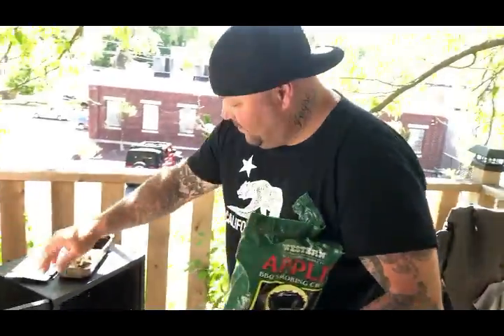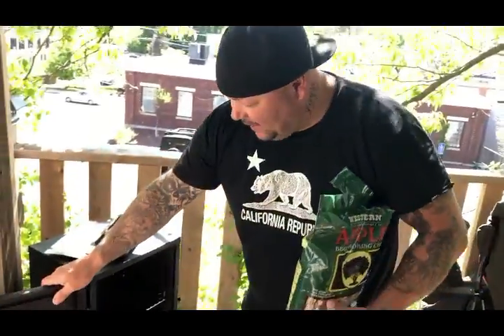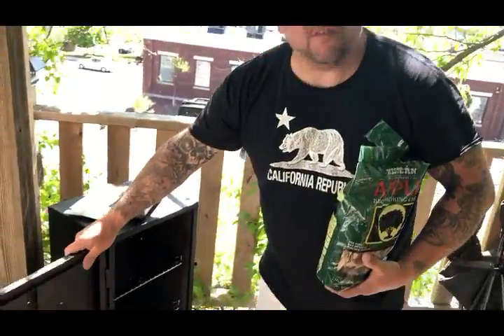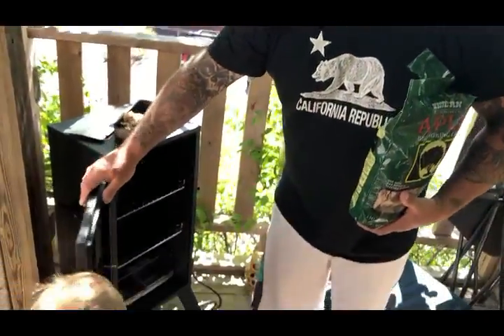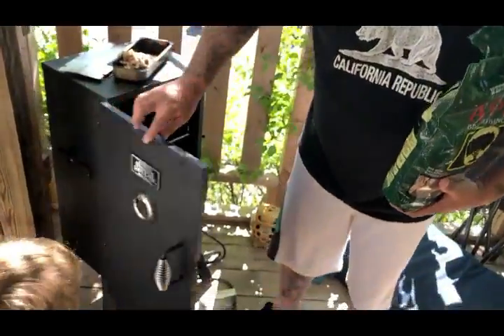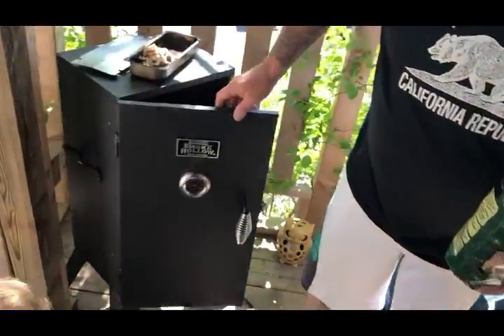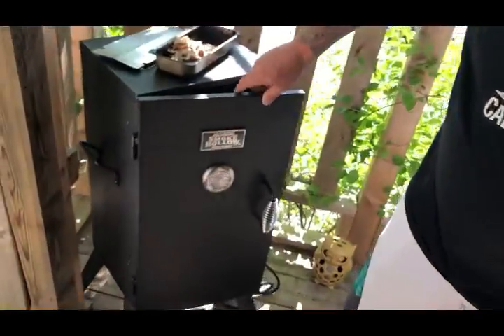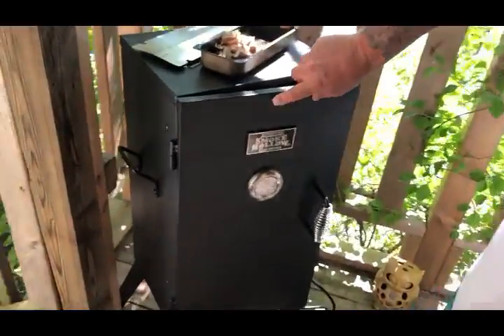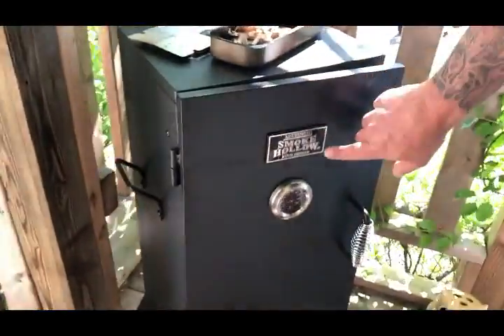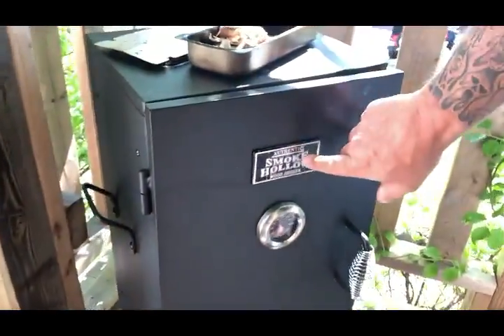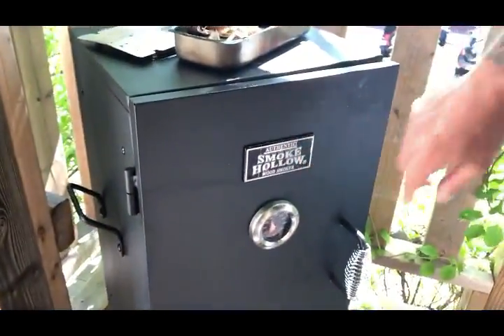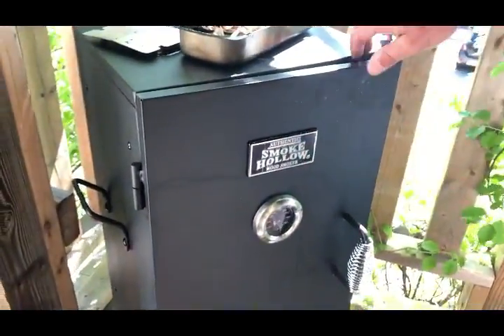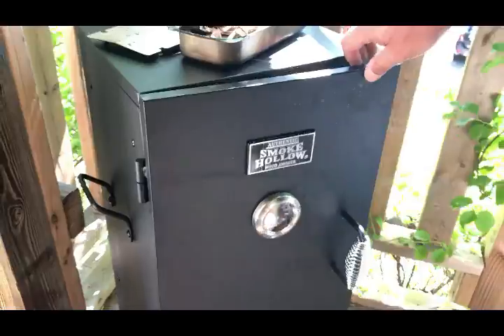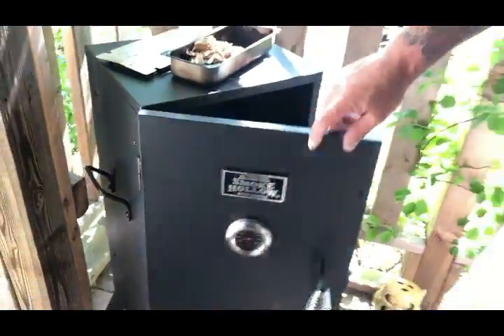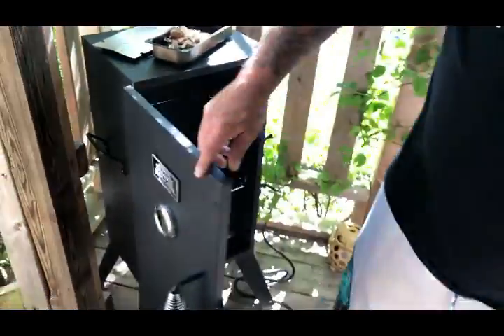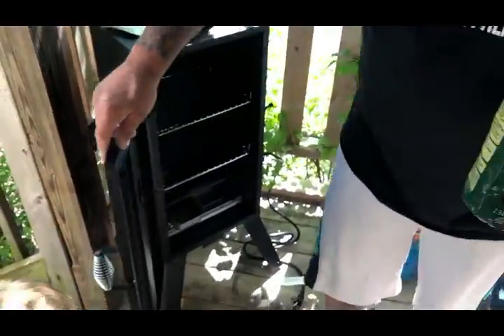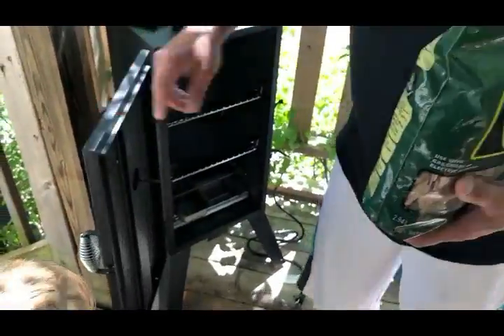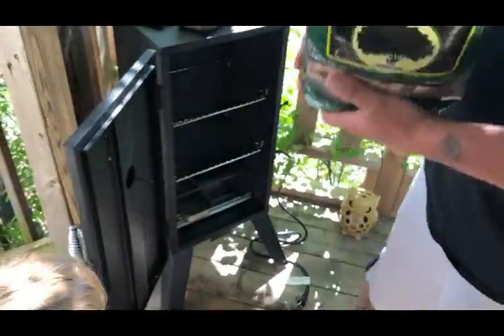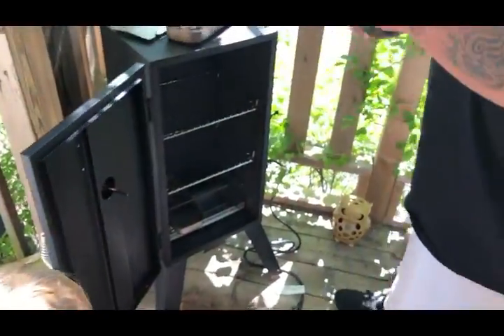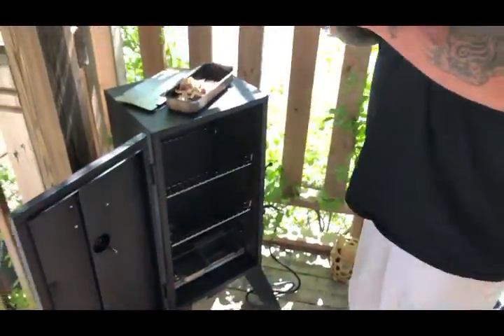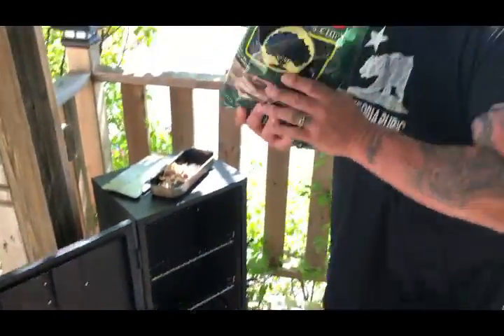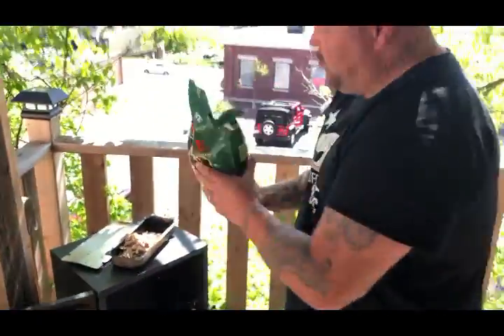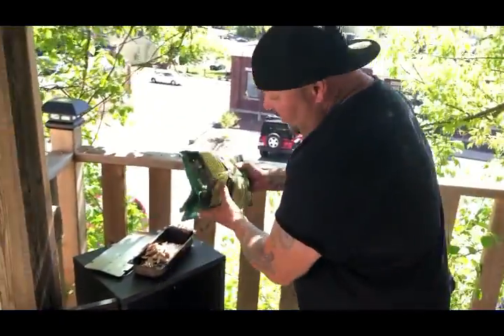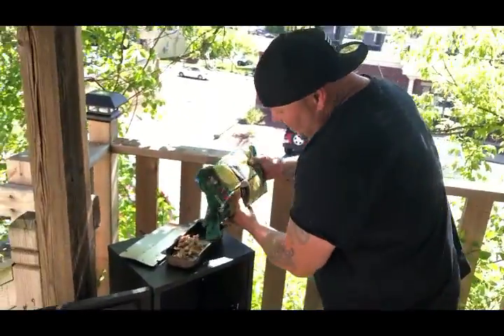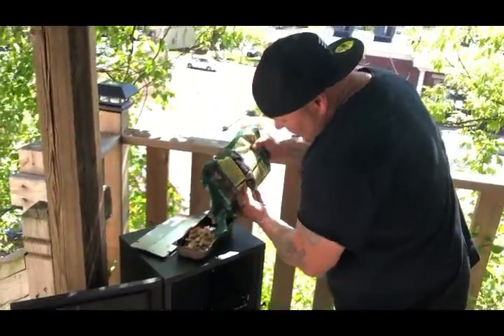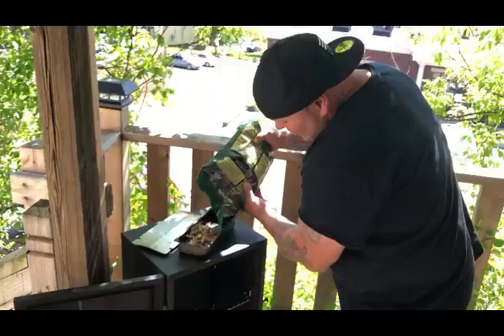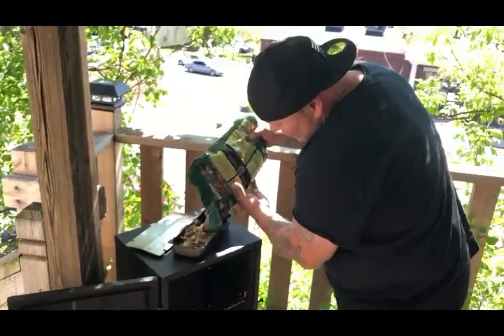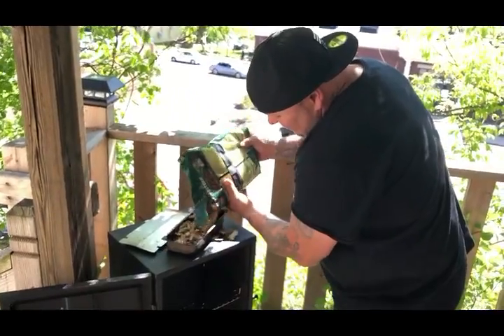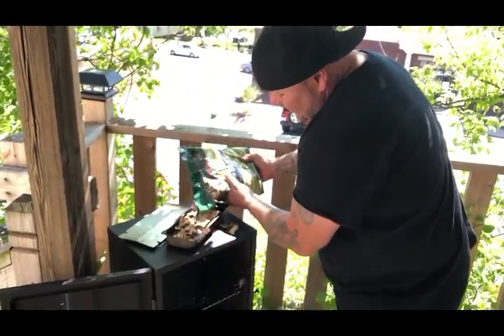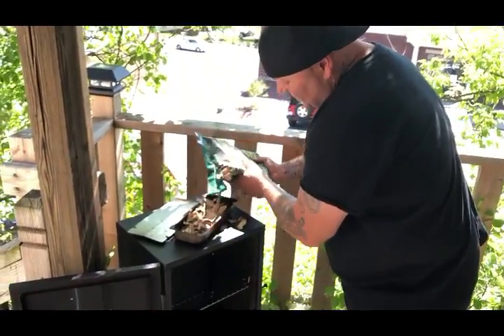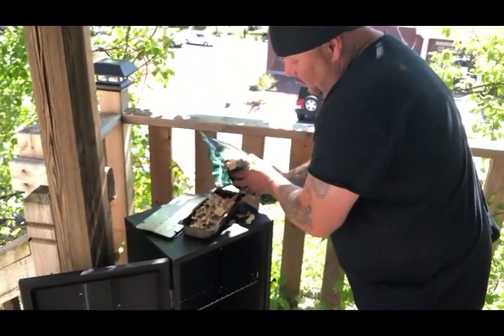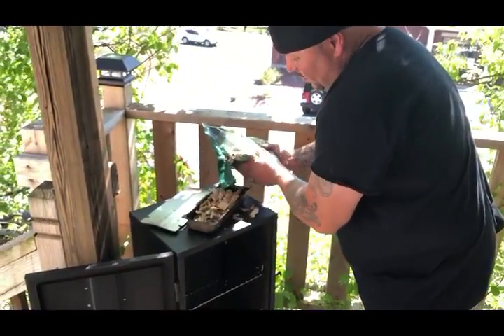You got this one right here — it's an authentic Smoke Hollow wood smoker. What you do is you put some wood chips. Those are the apple wood chips.